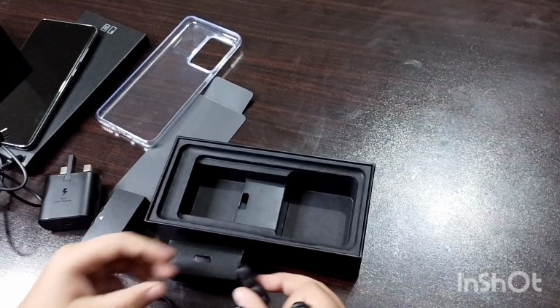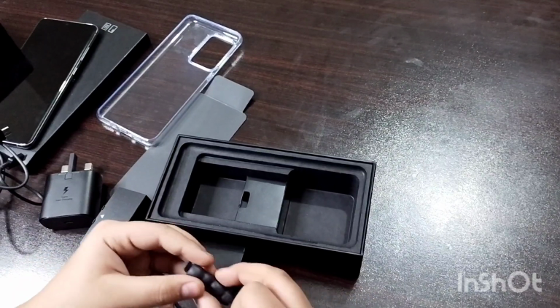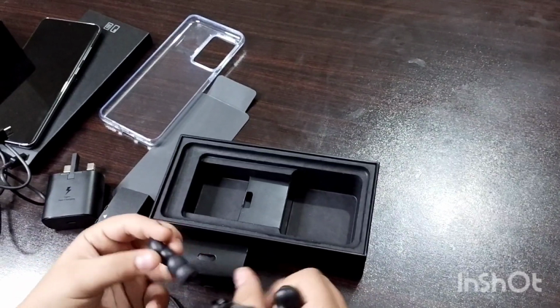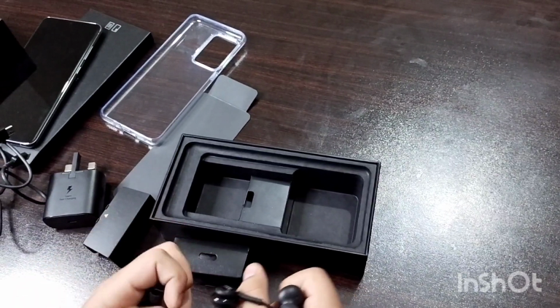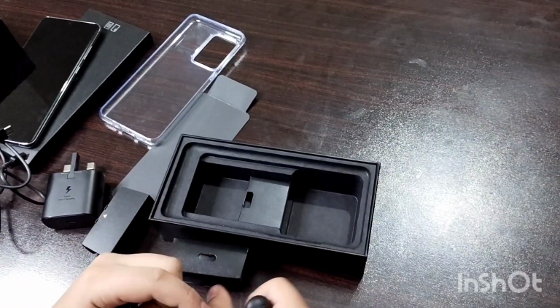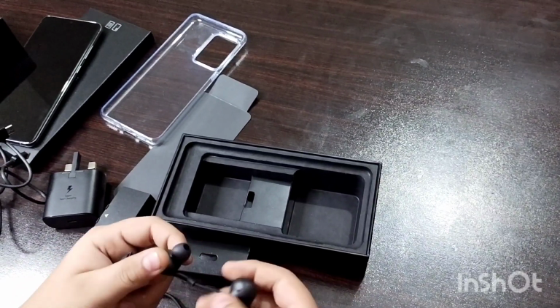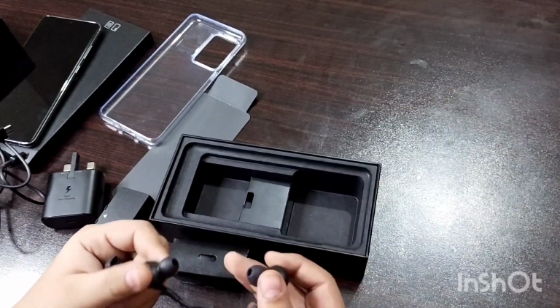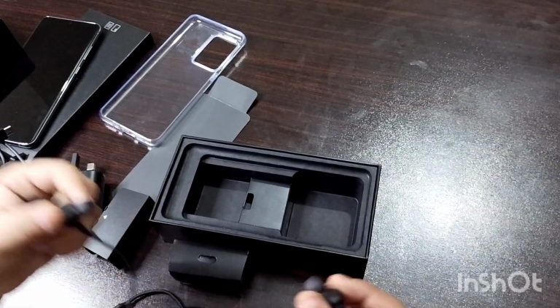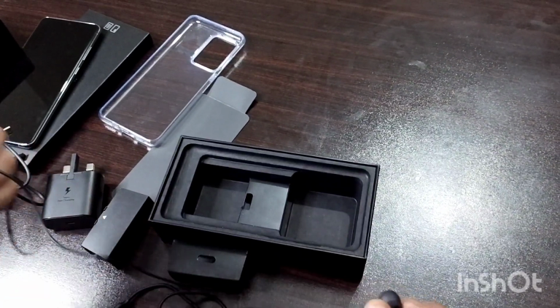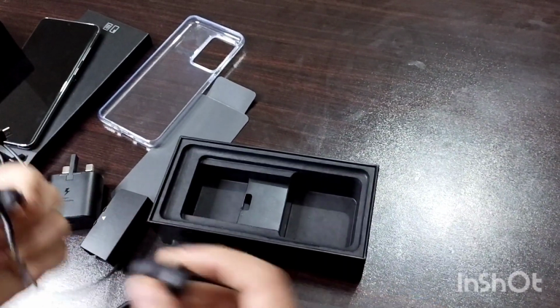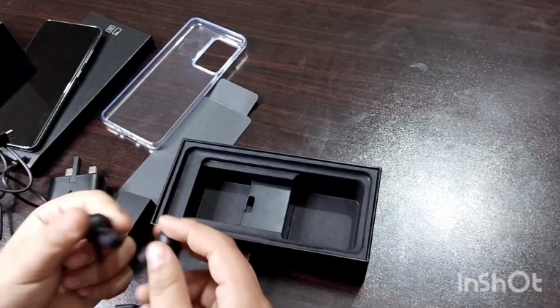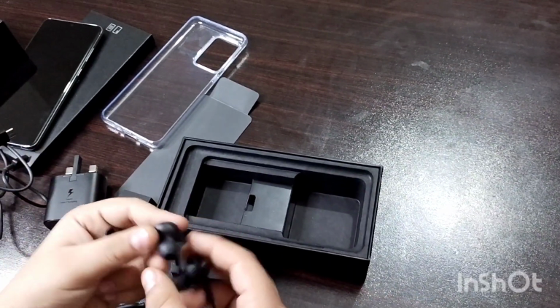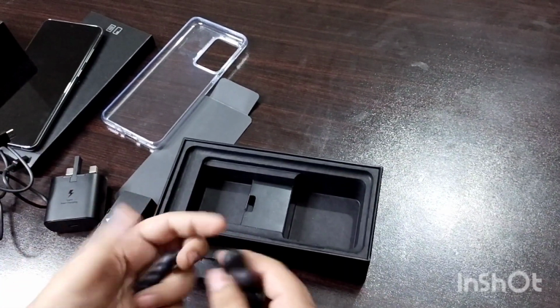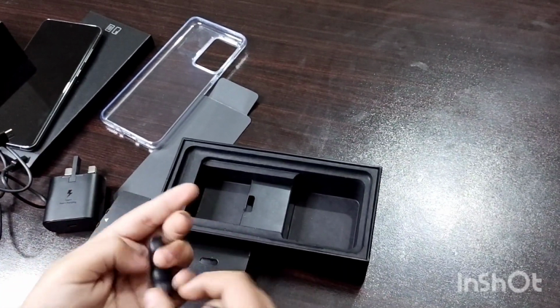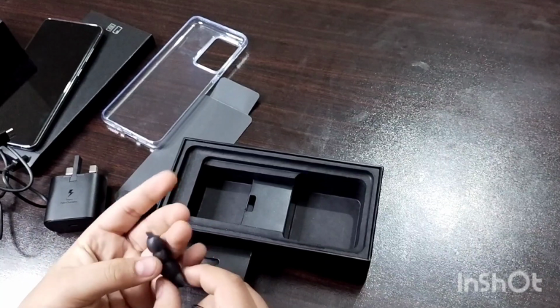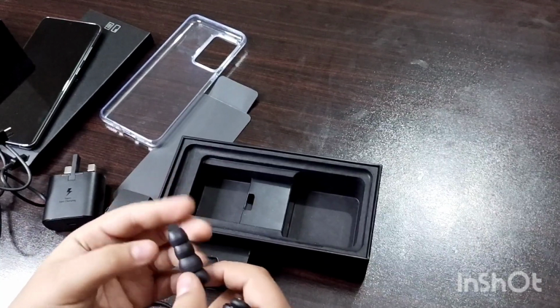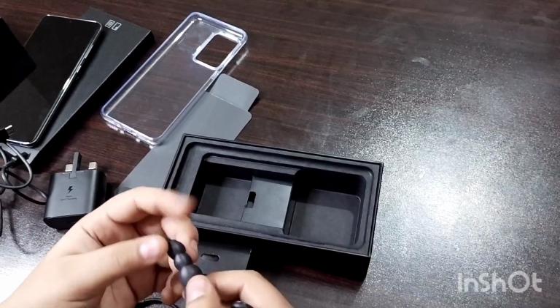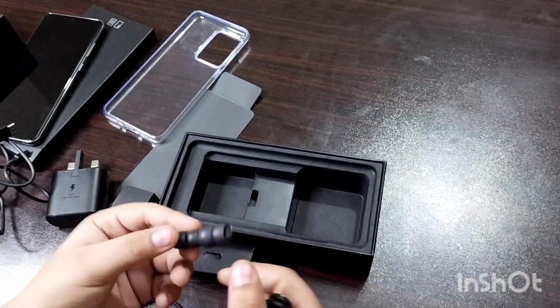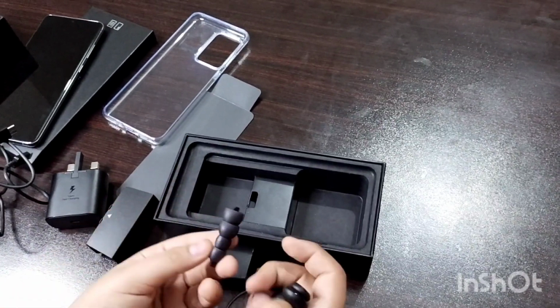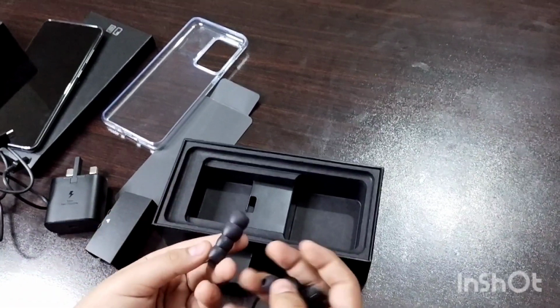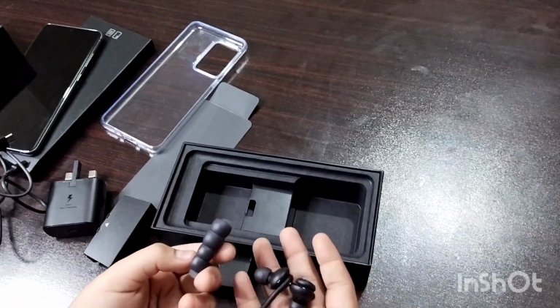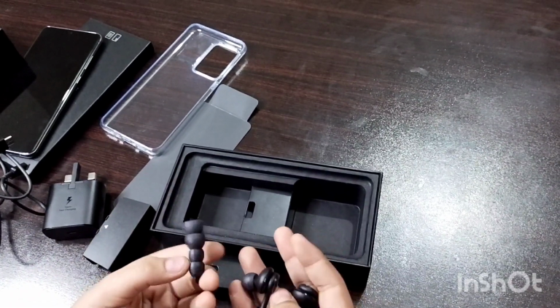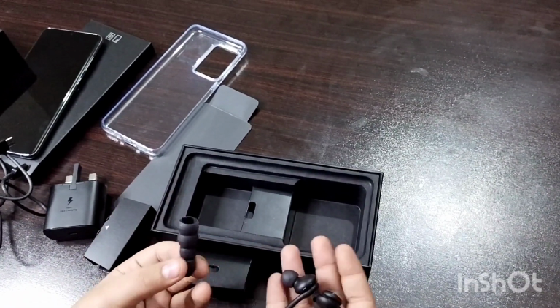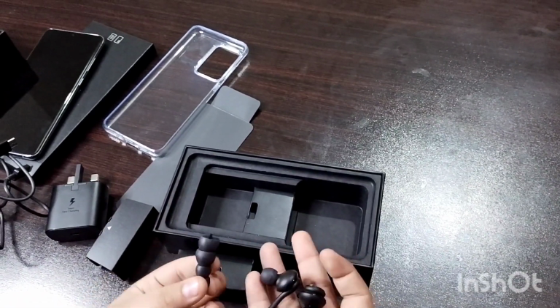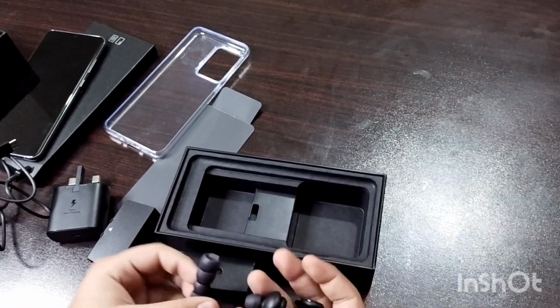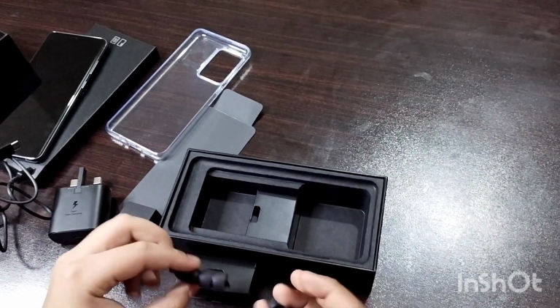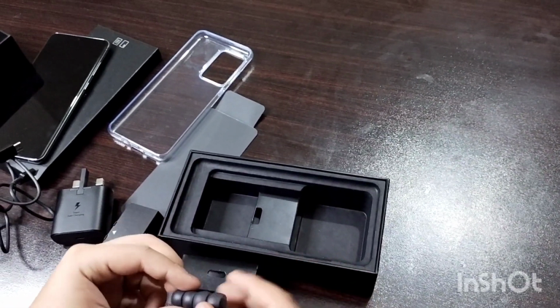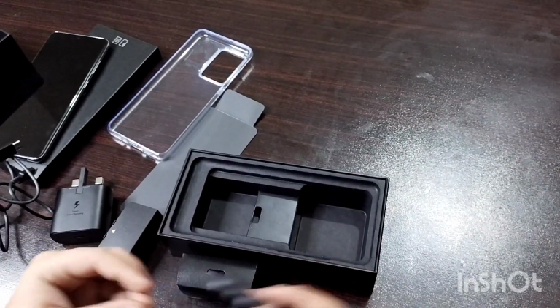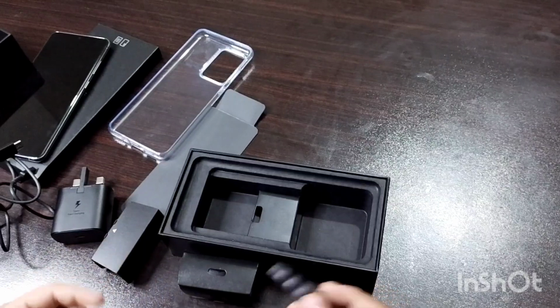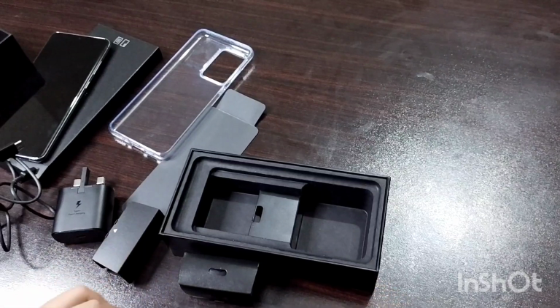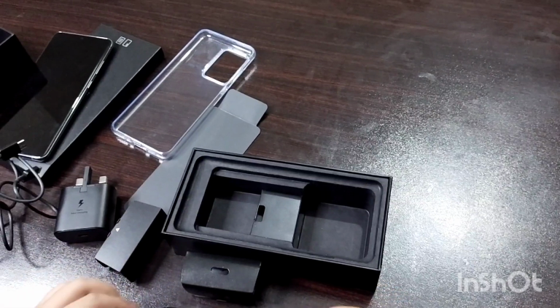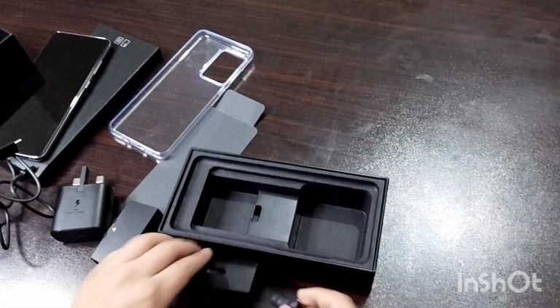And nice earbuds — I have heard they are pretty good. Here are all their sizes, in case you have a fit issue.